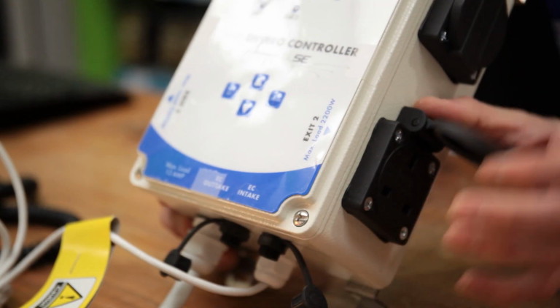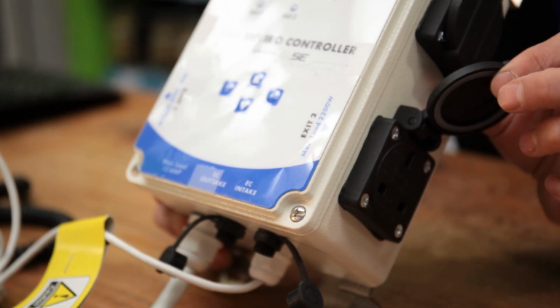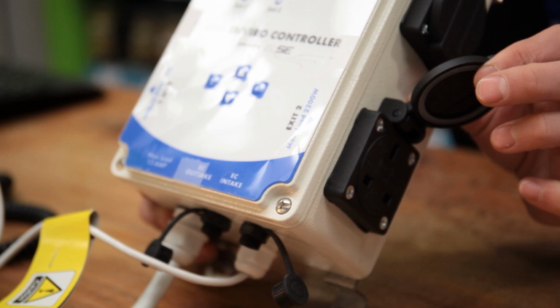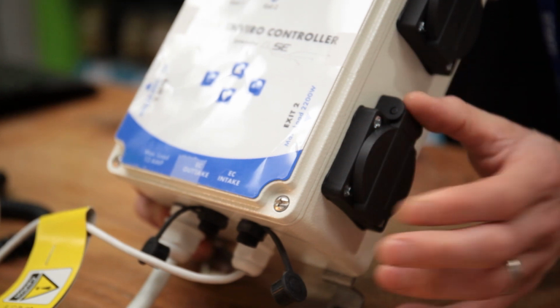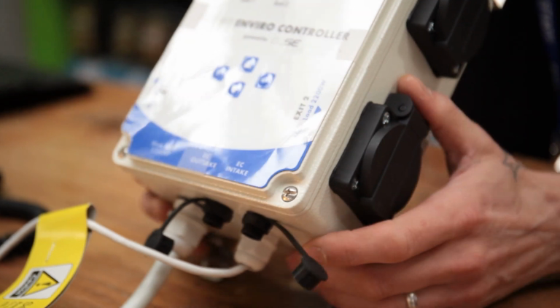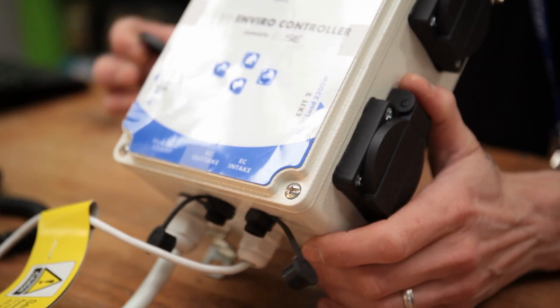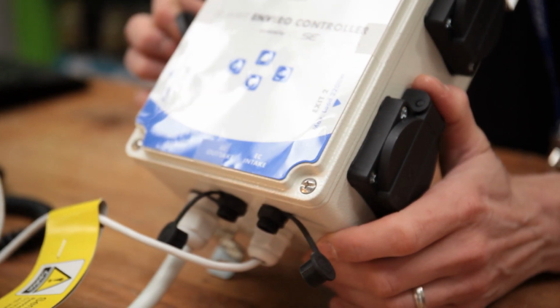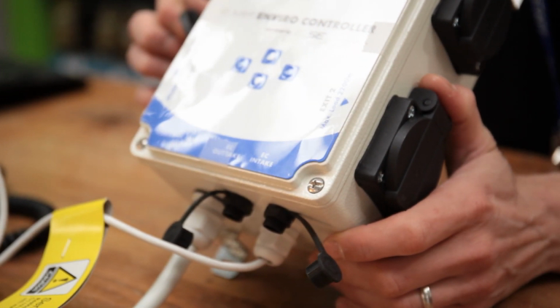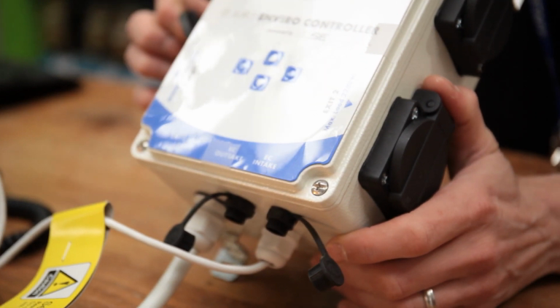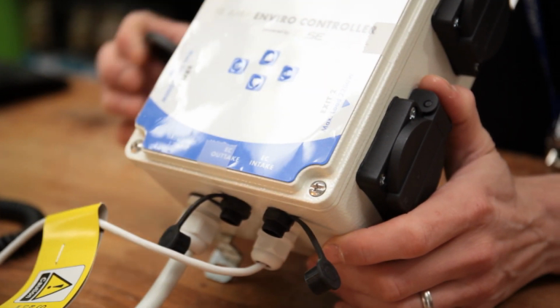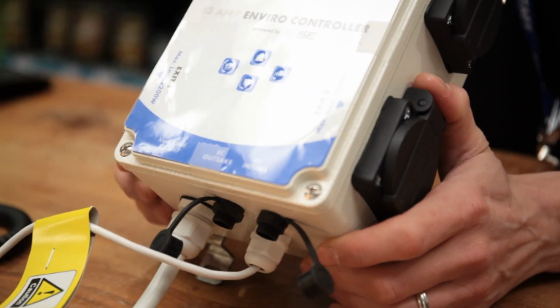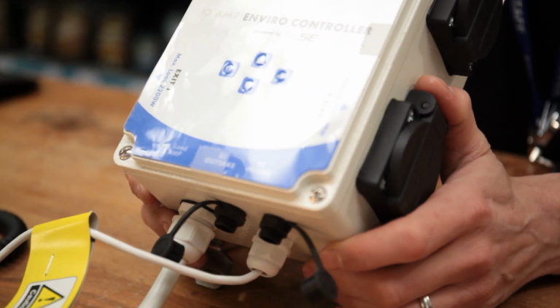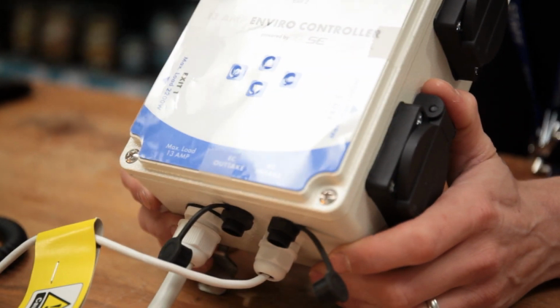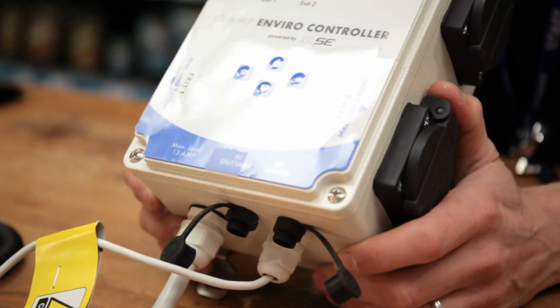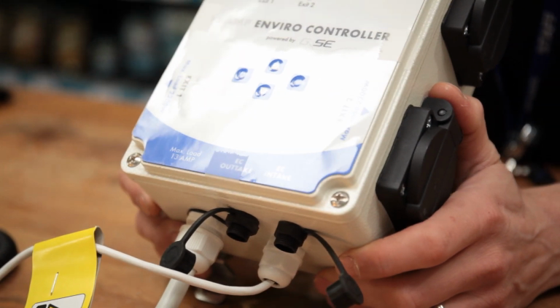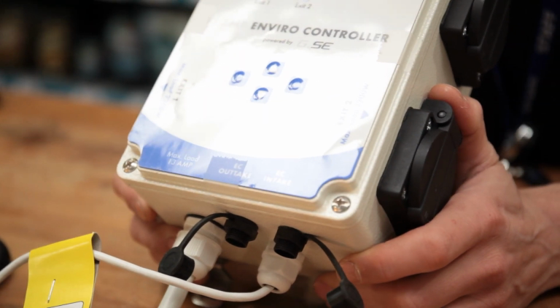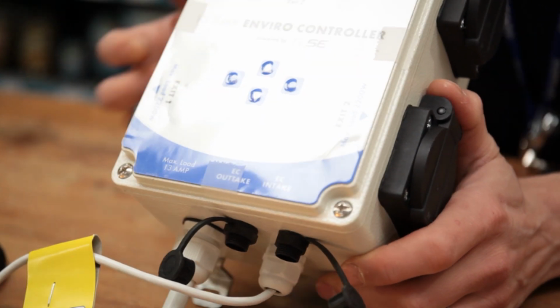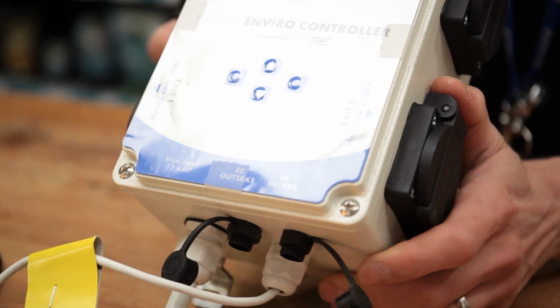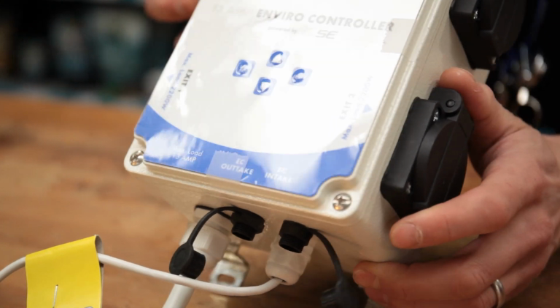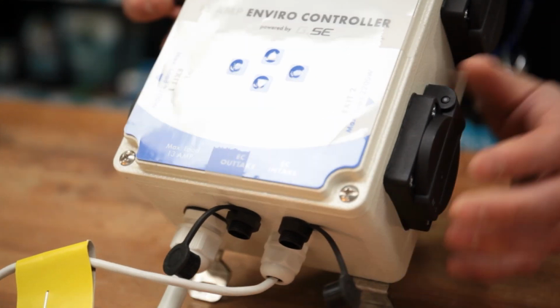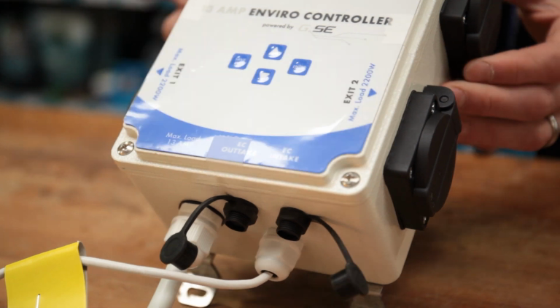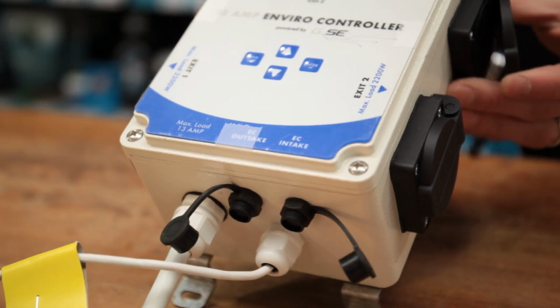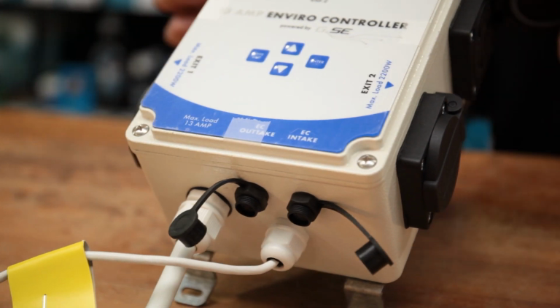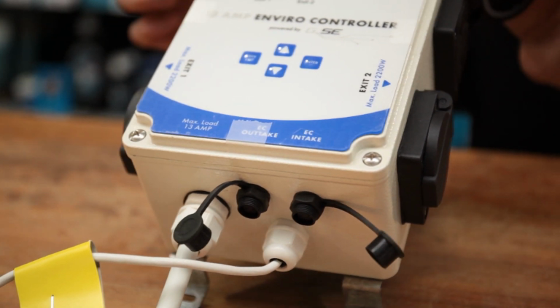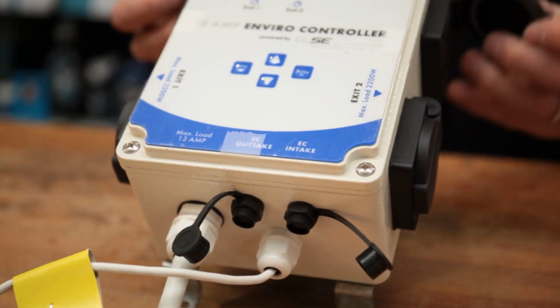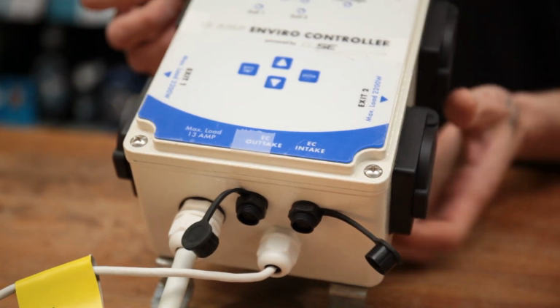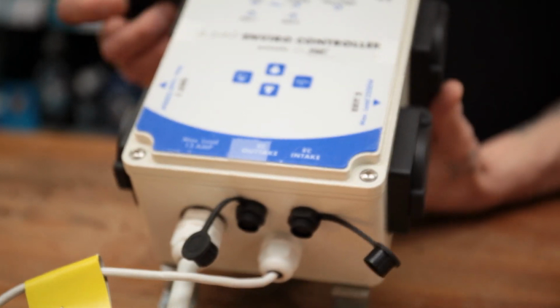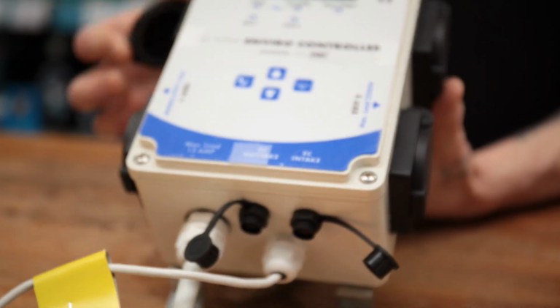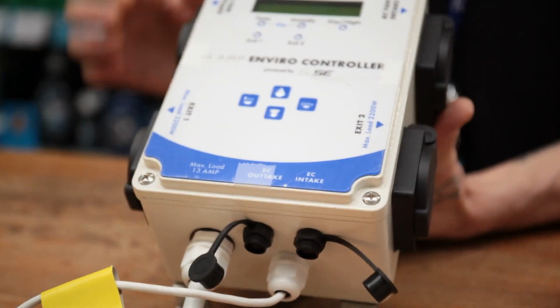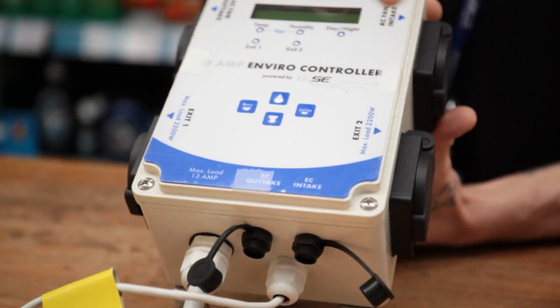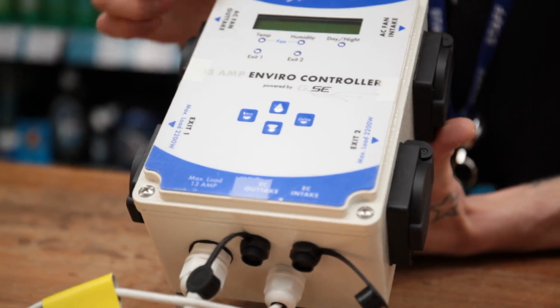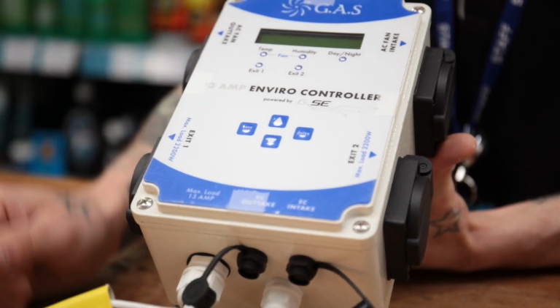Now you know what you get in the box, we'll show you how to set up your Enviro controller for the first time. A more in-depth video will show you how to connect humidifiers and fans to the unit.